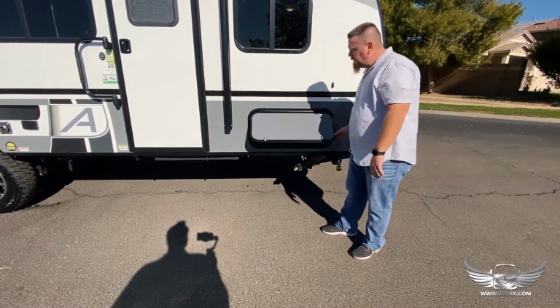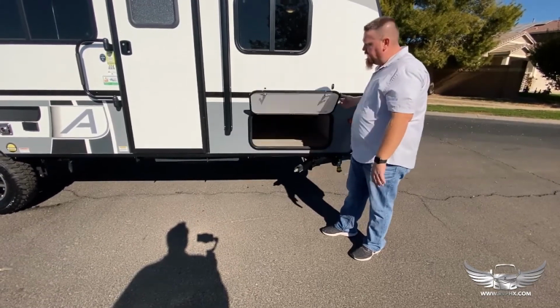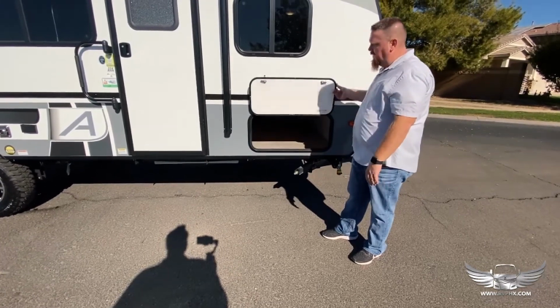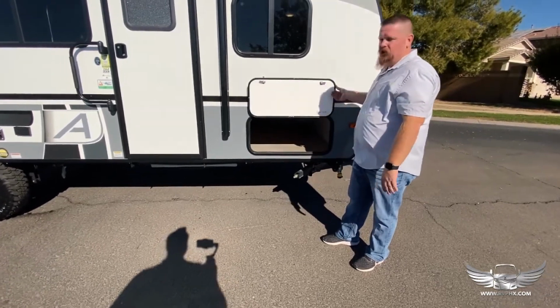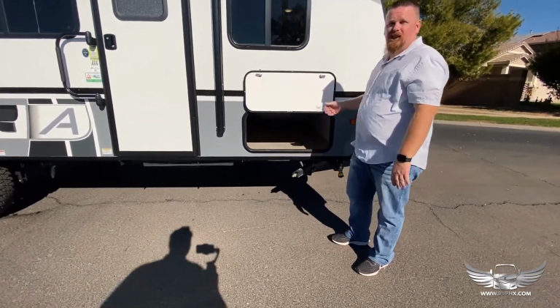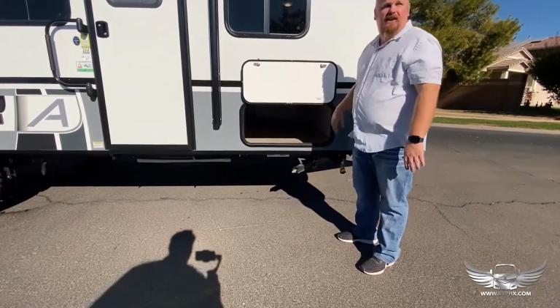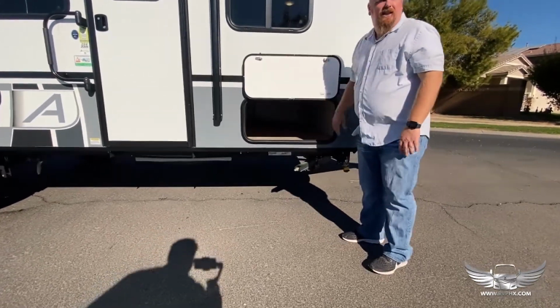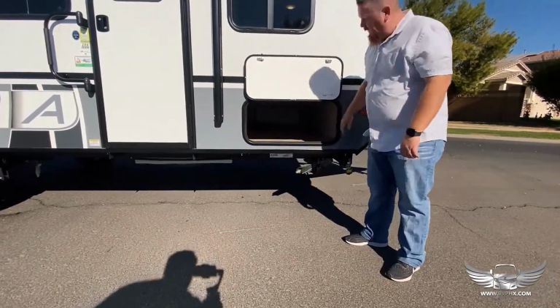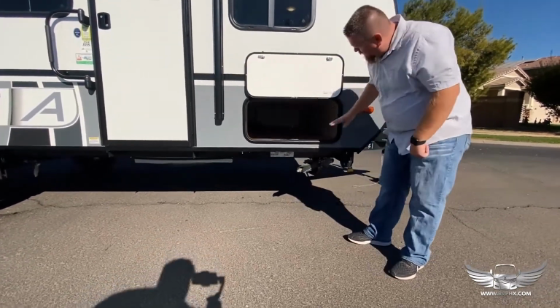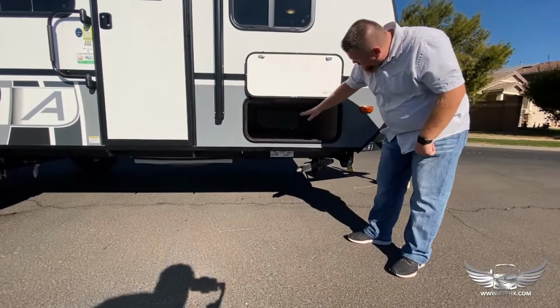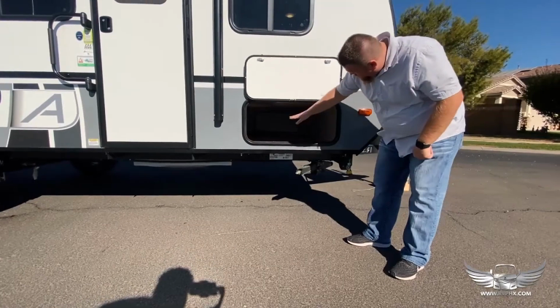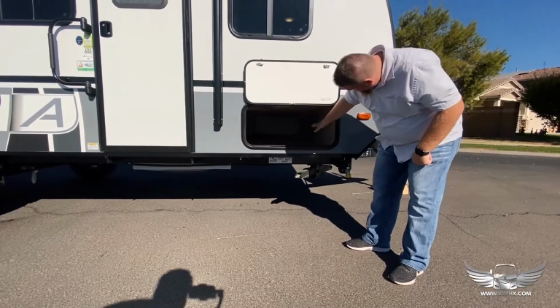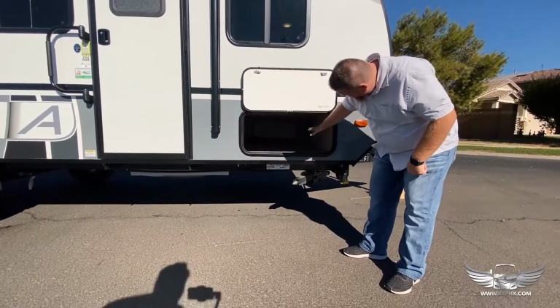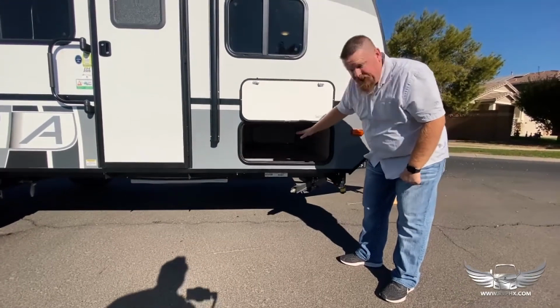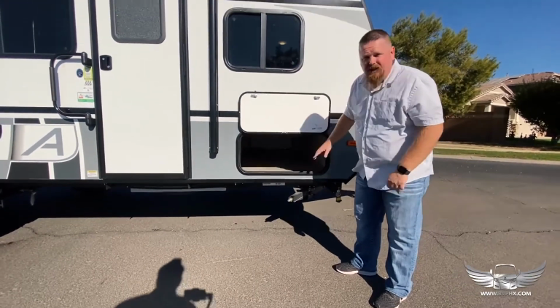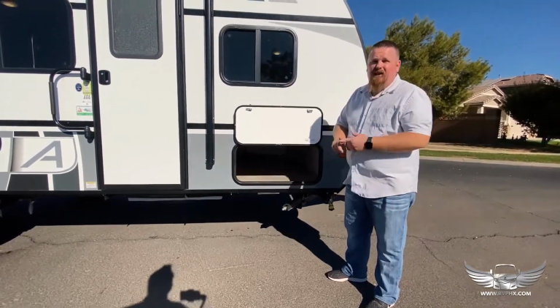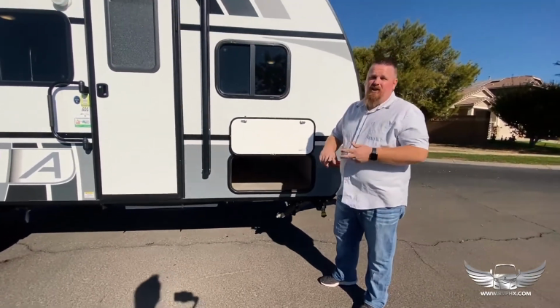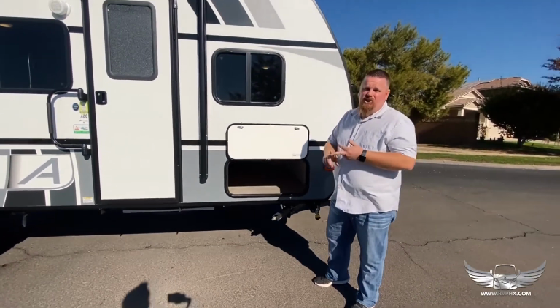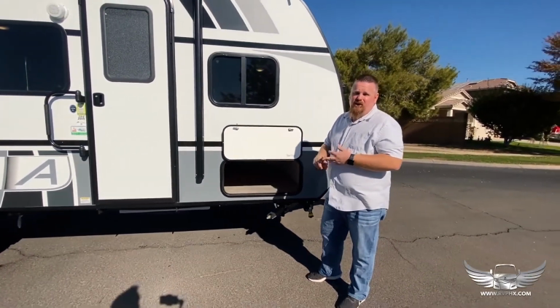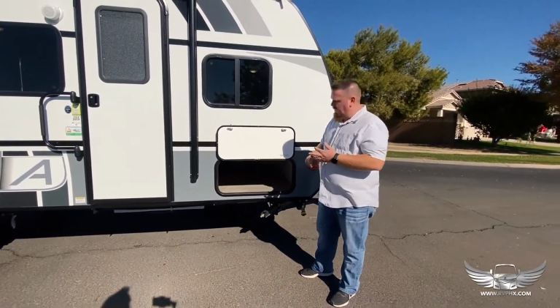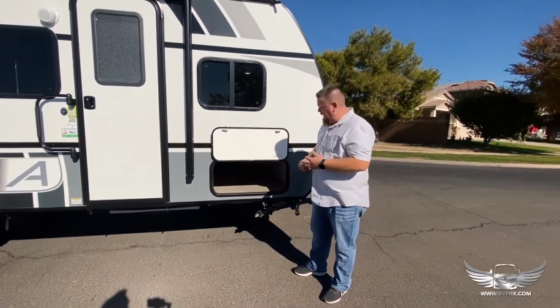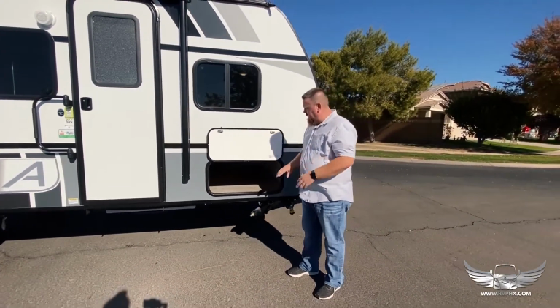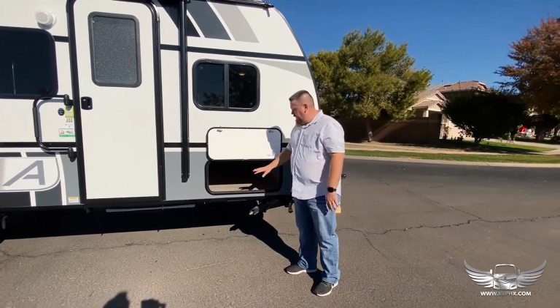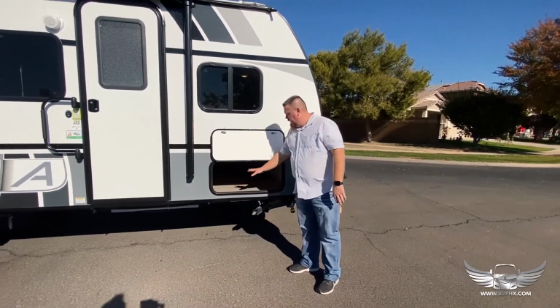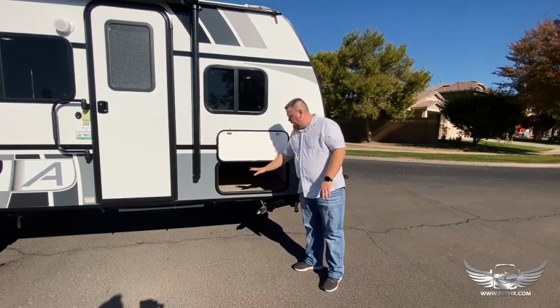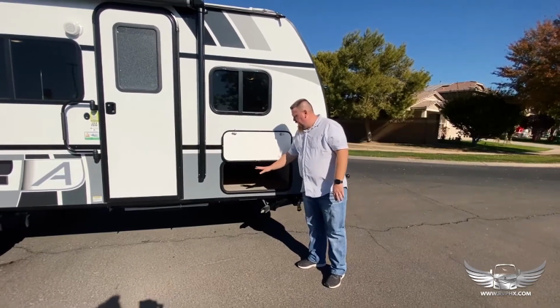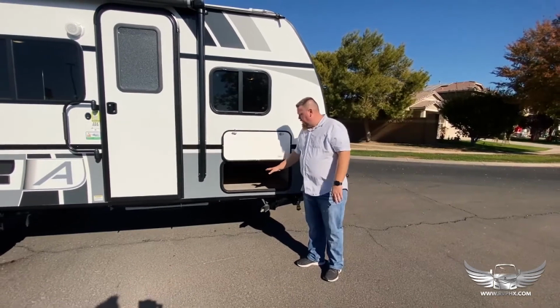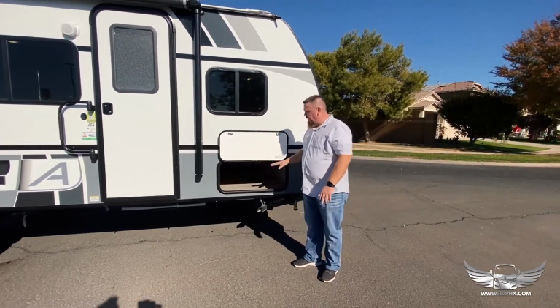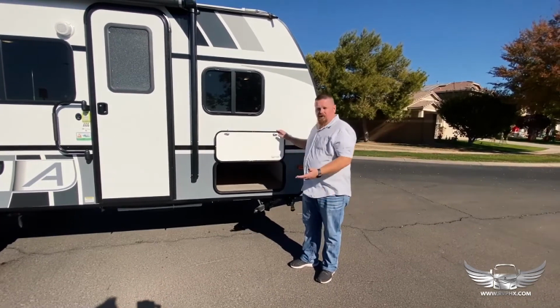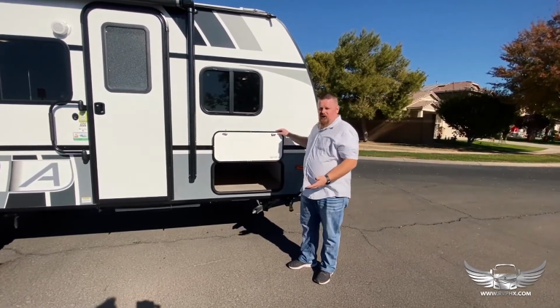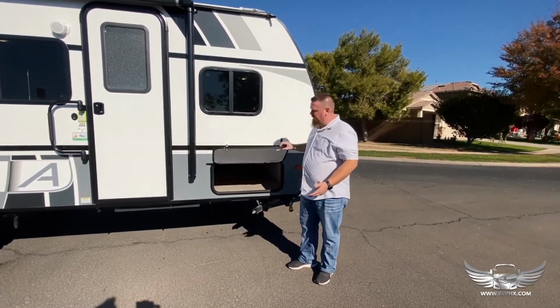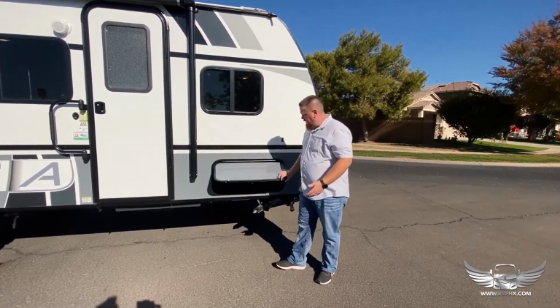It's a large storage area. You have all your gear in here — your water hose, your sewer hose, and all that kind of stuff. Just make sure you return all of our gear.